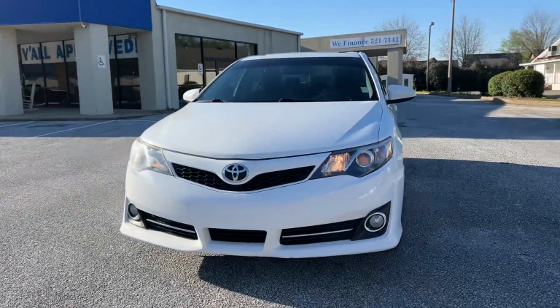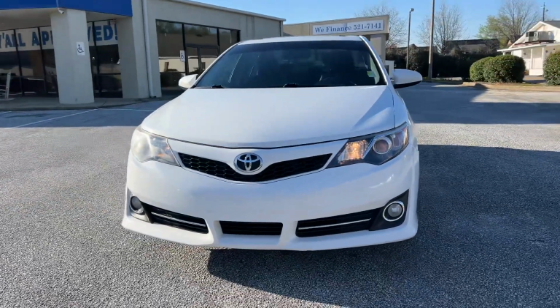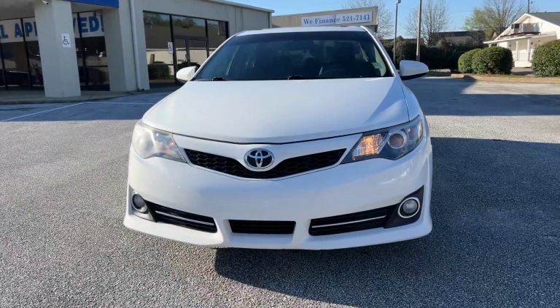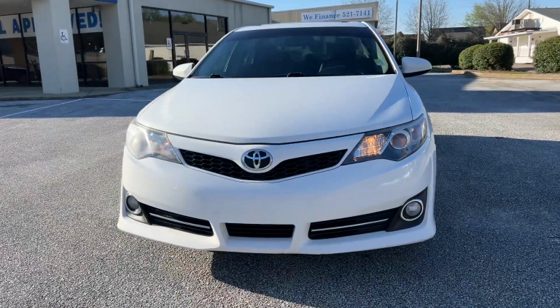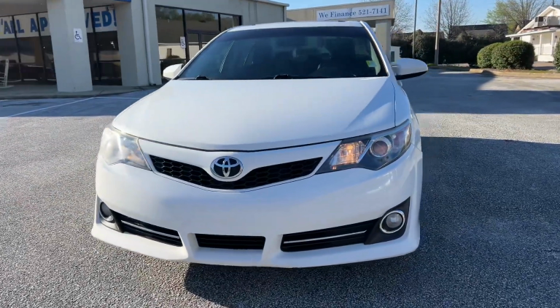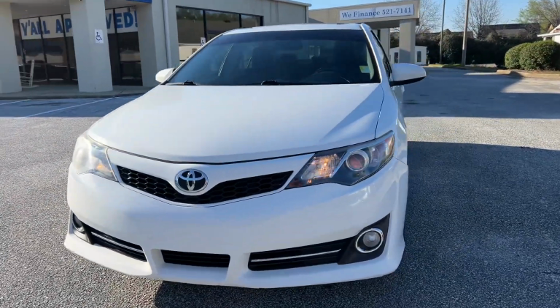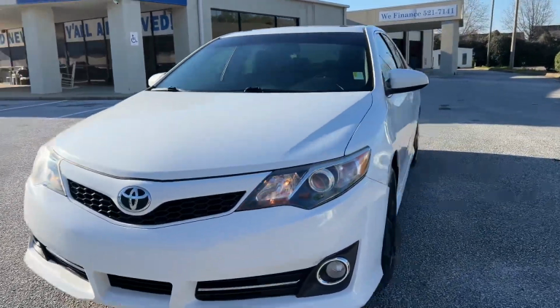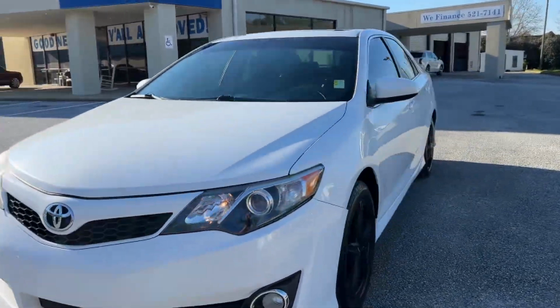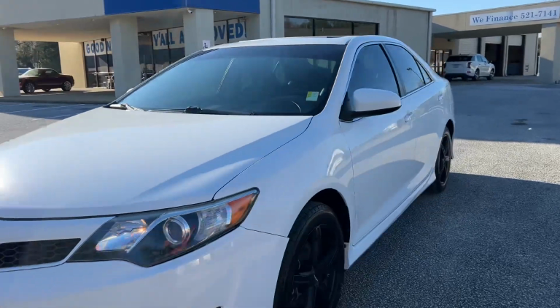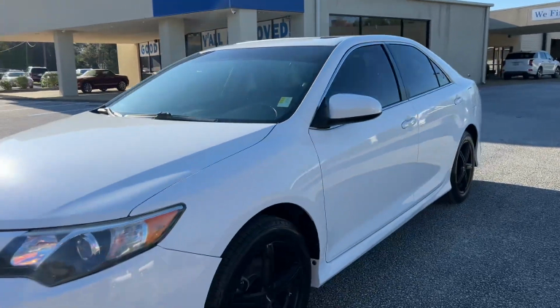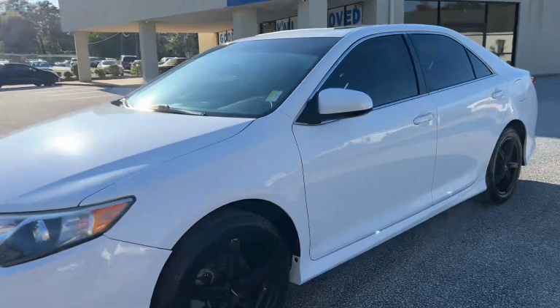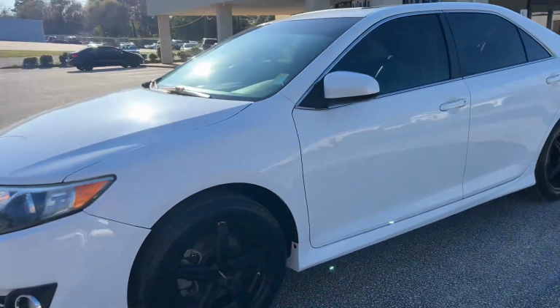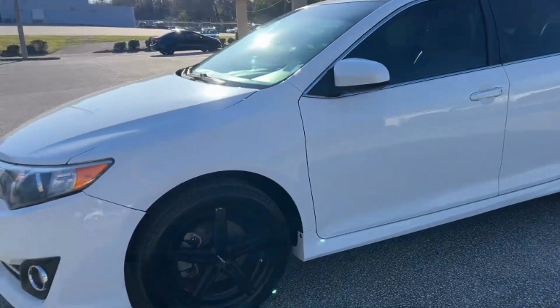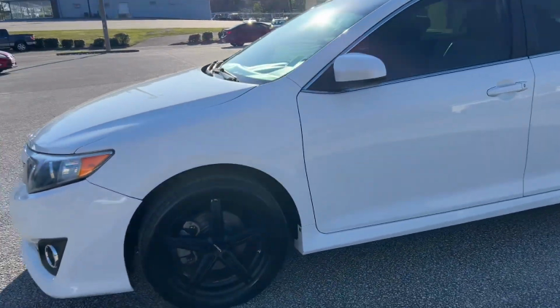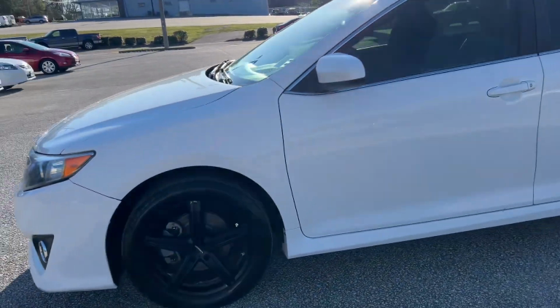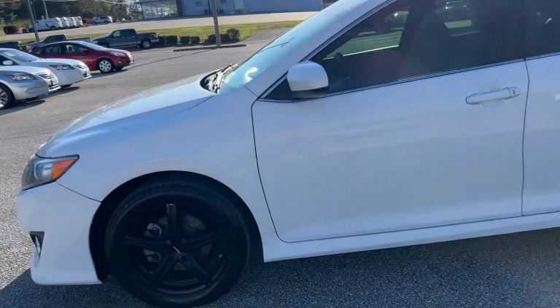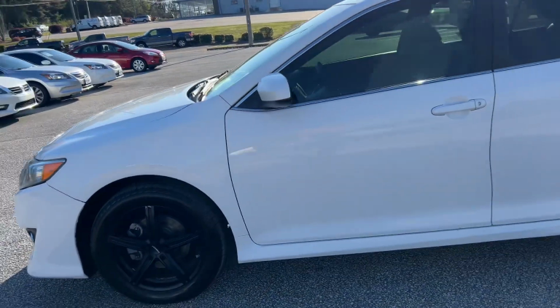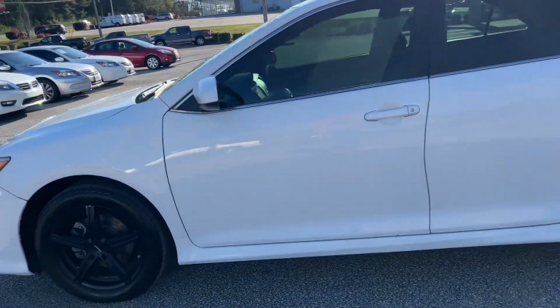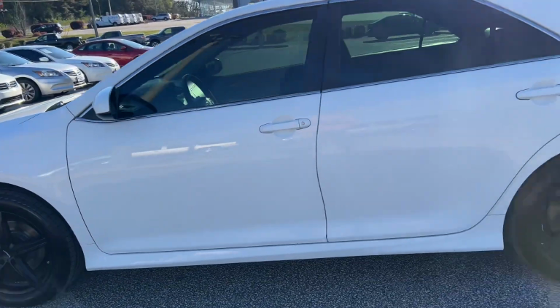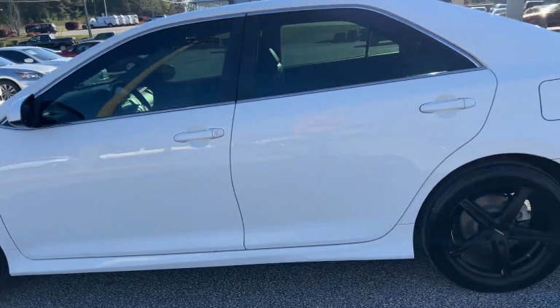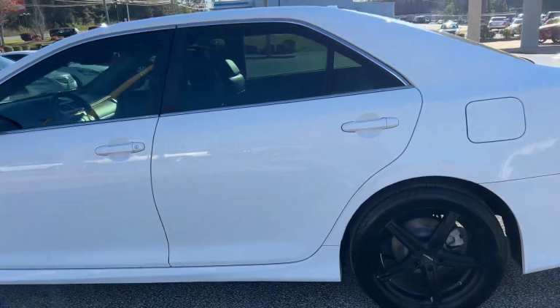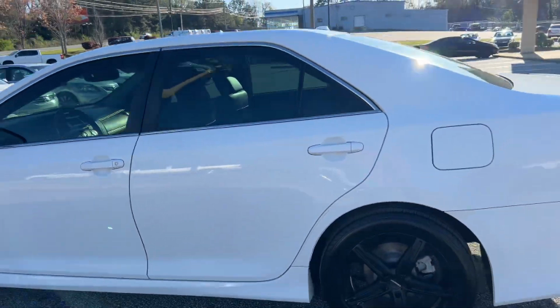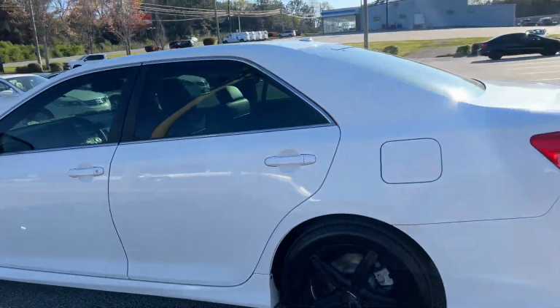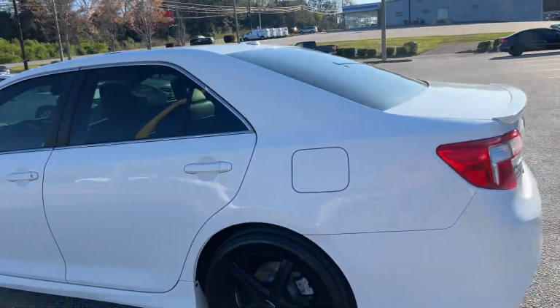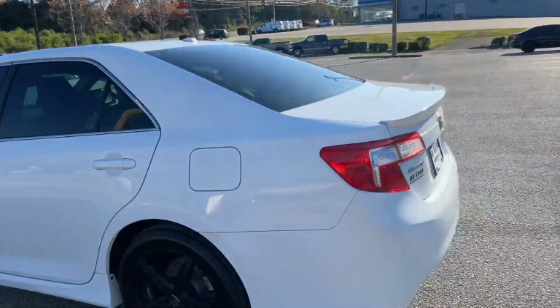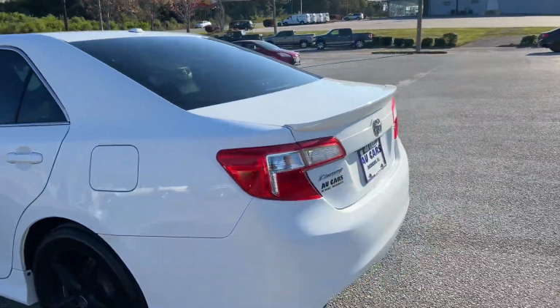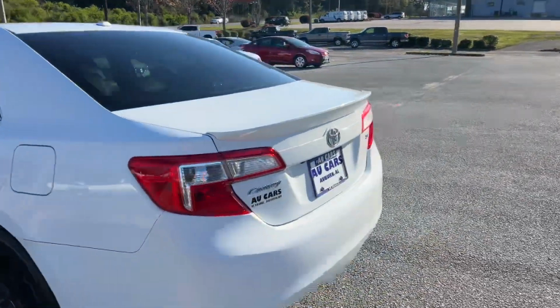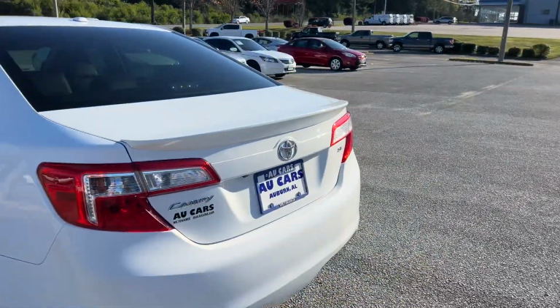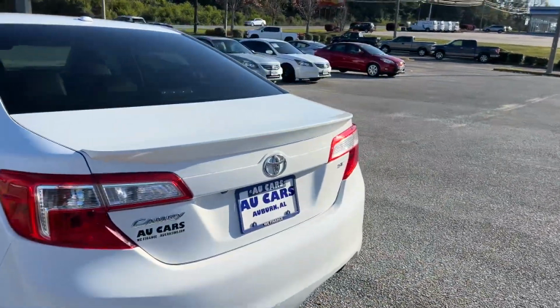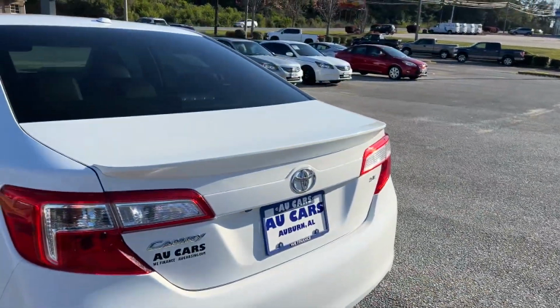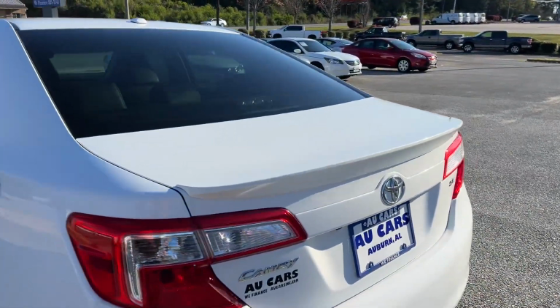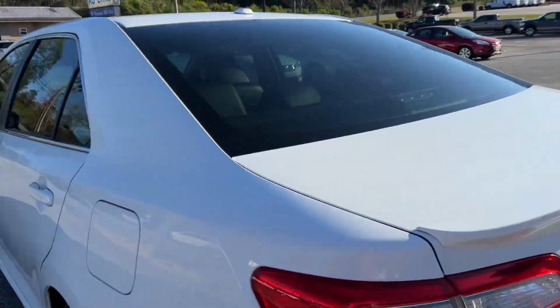2014 Toyota Camry SE, premium black alloy wheels, tinted windows, trunk spoiler.